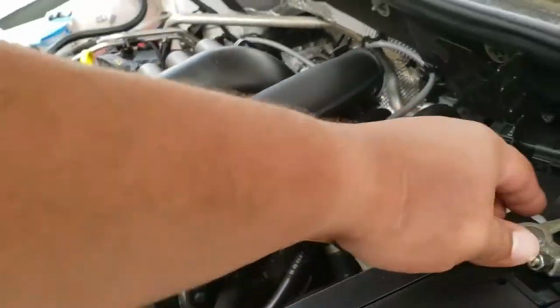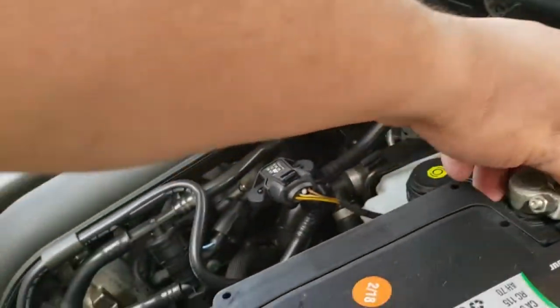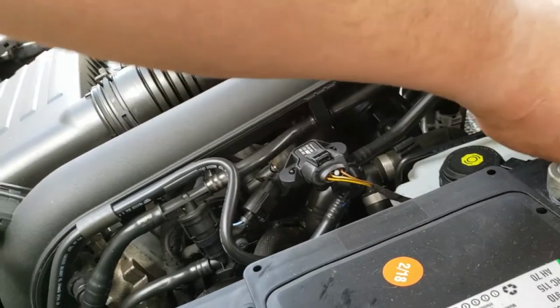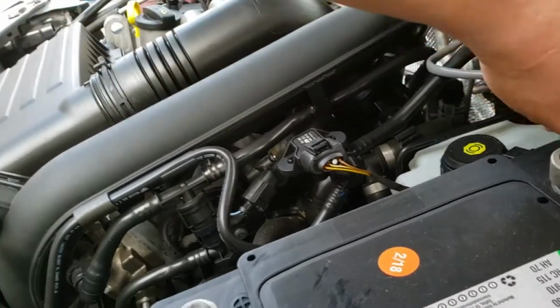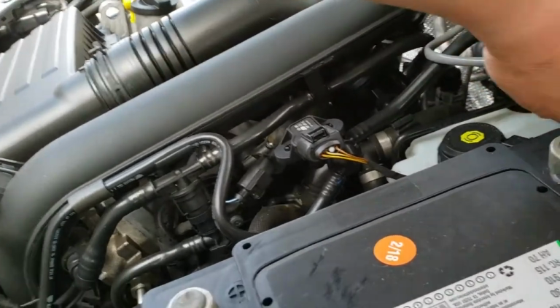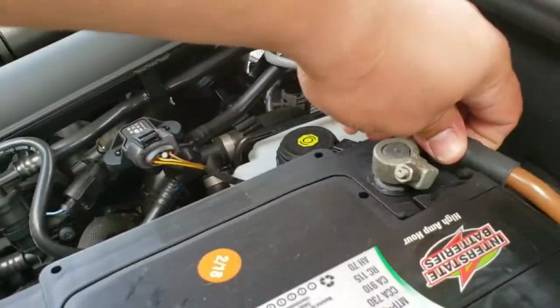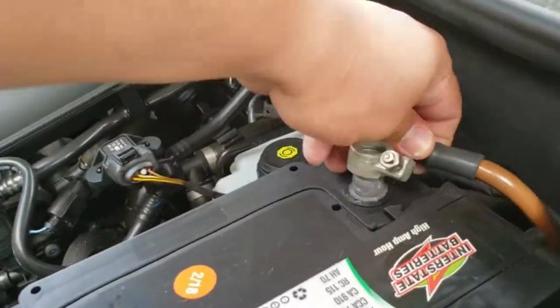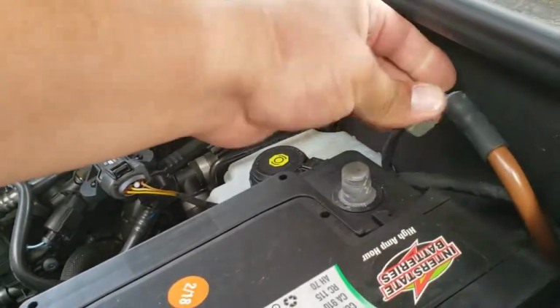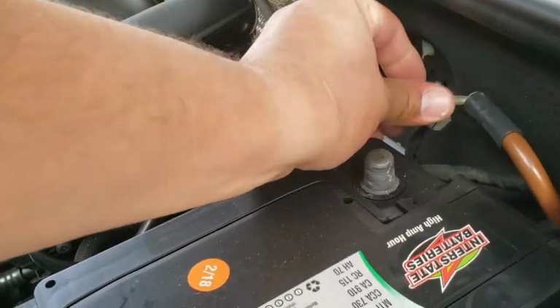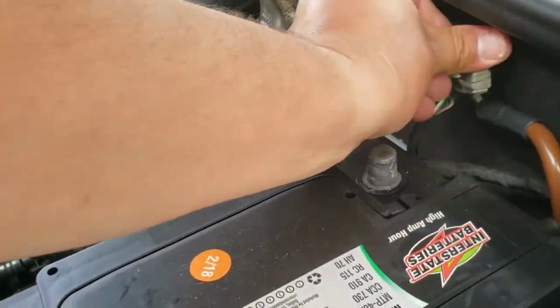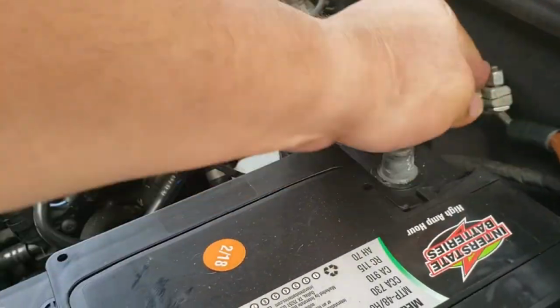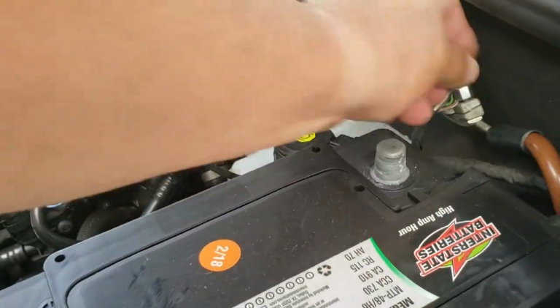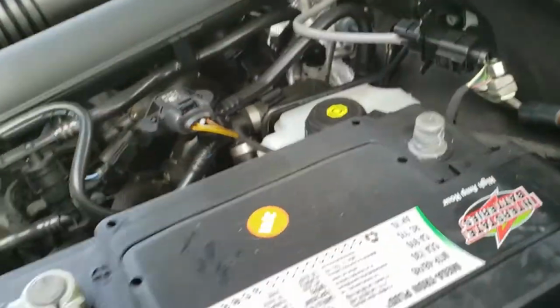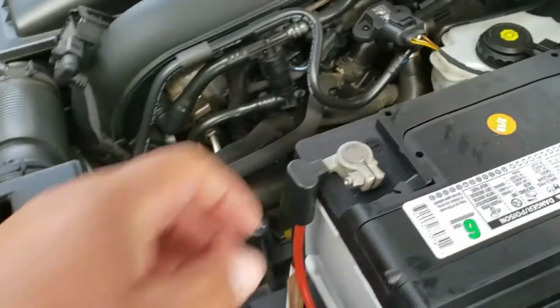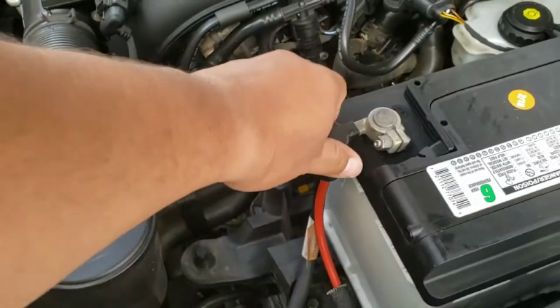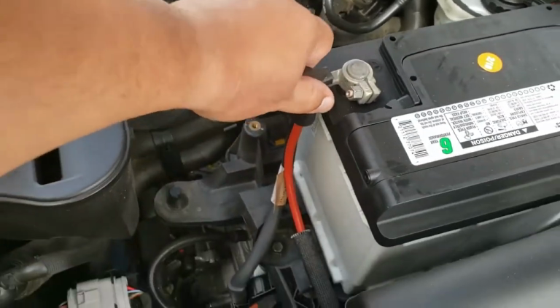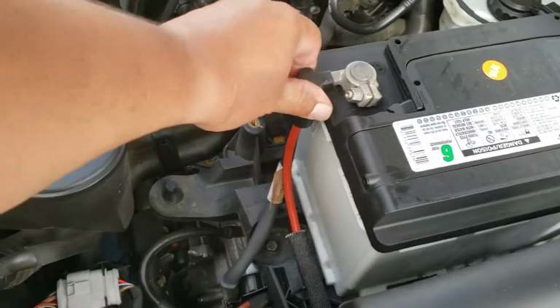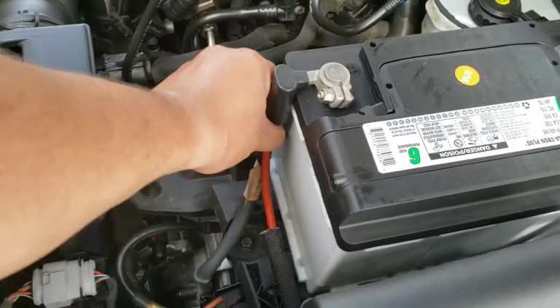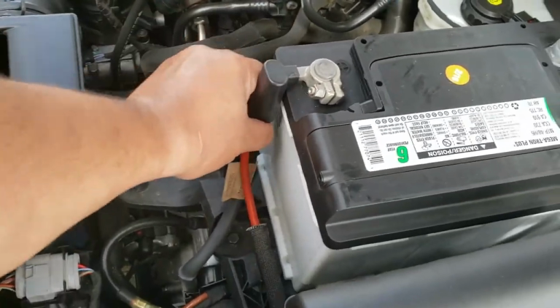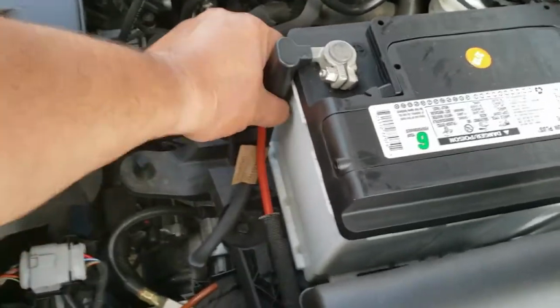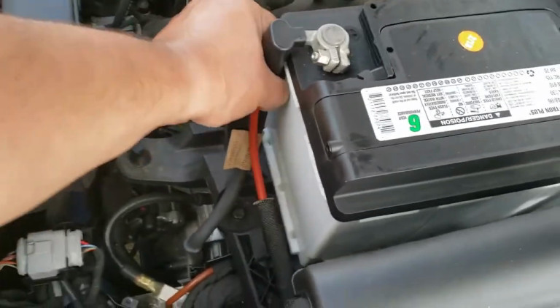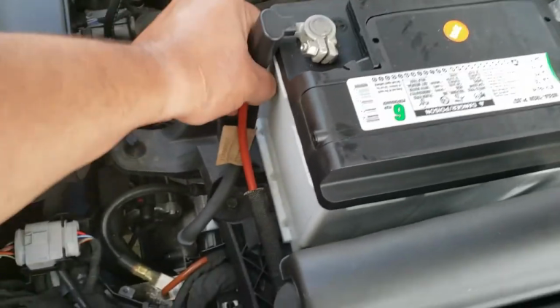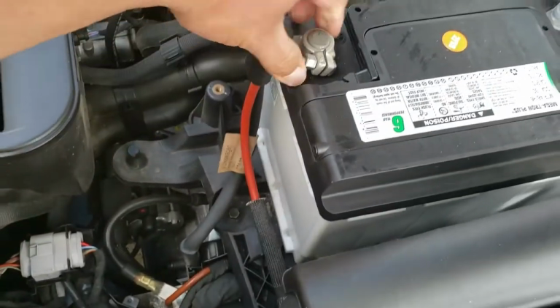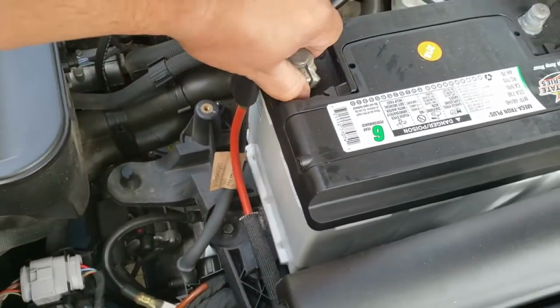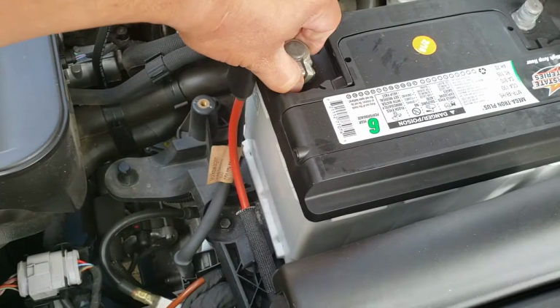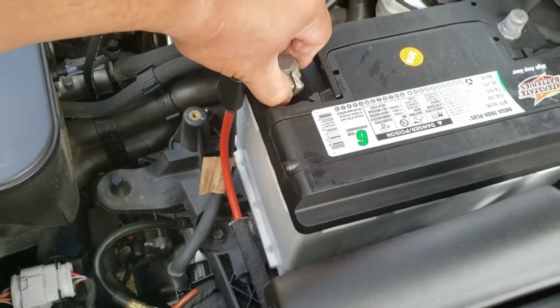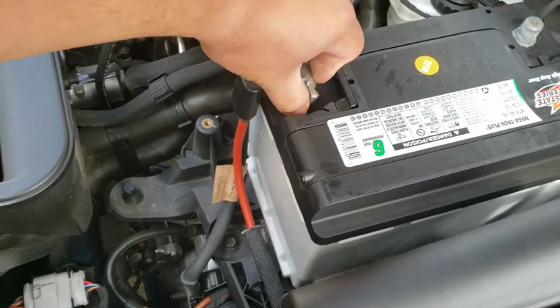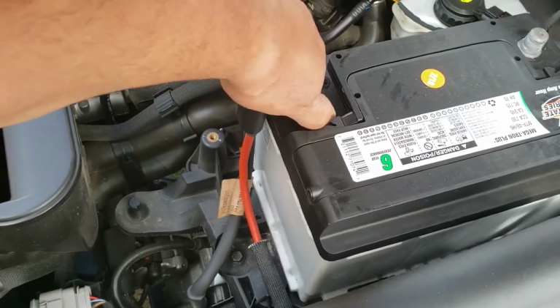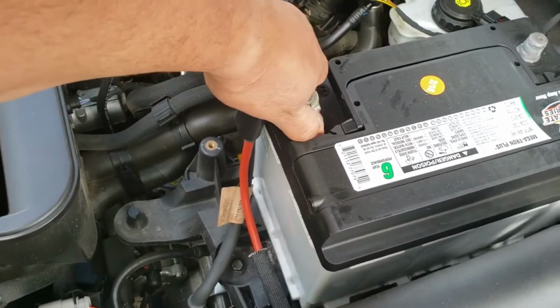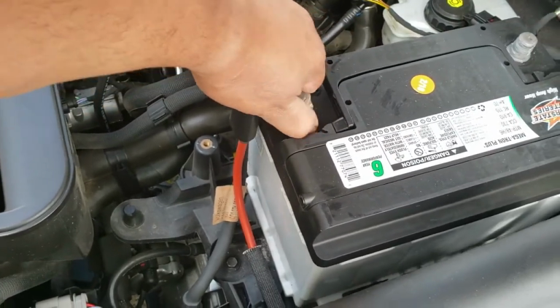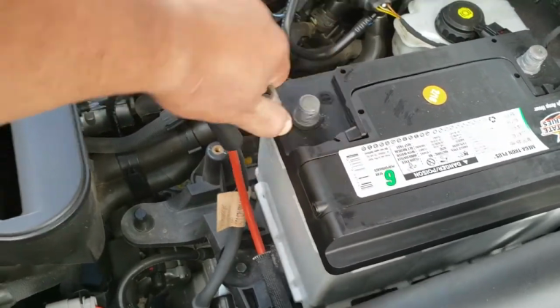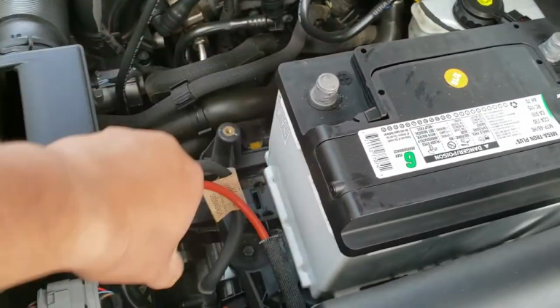We're going to remove the negative terminal first. We'll put that to the side, then the positive. Might need to work it out with two hands. Oh, there it is.